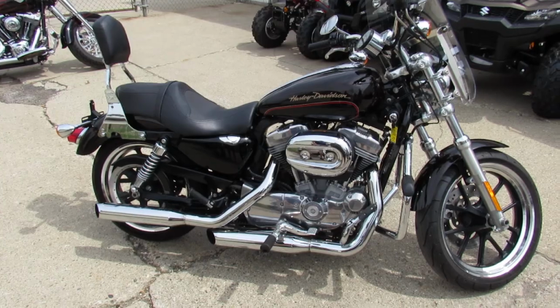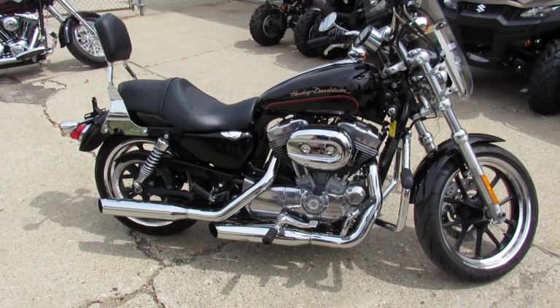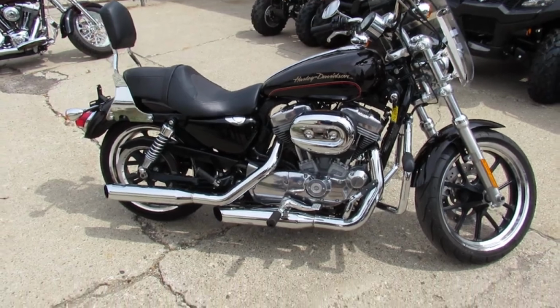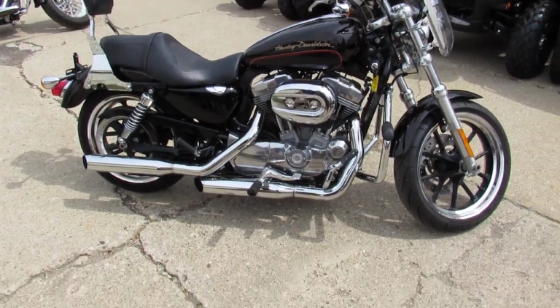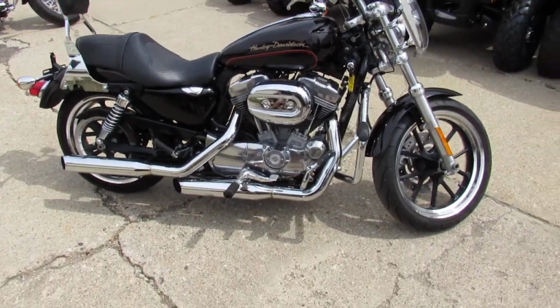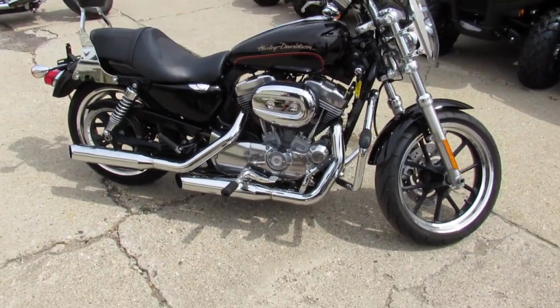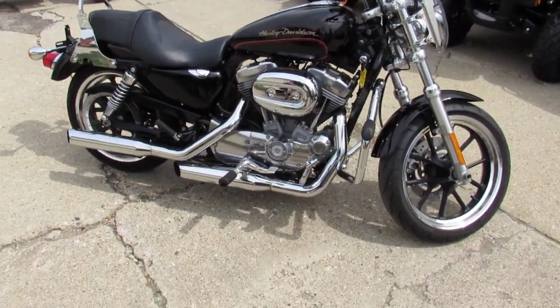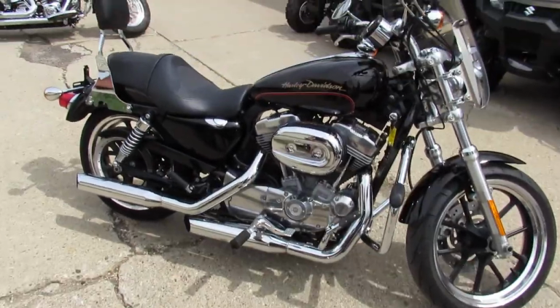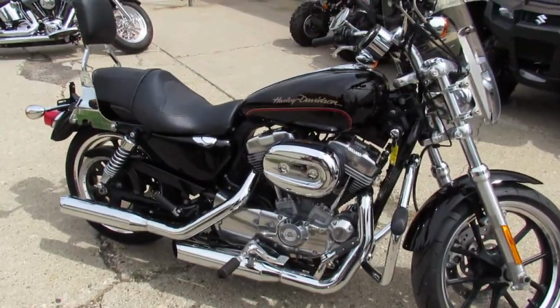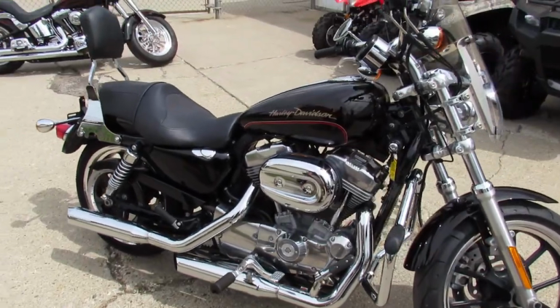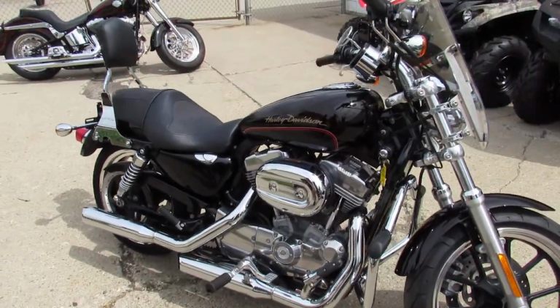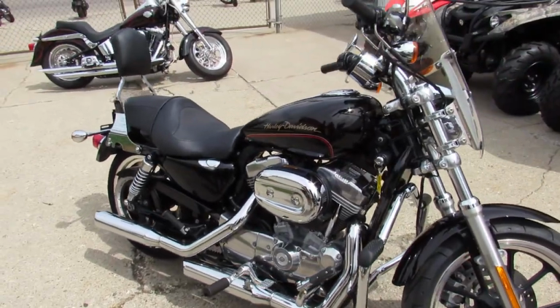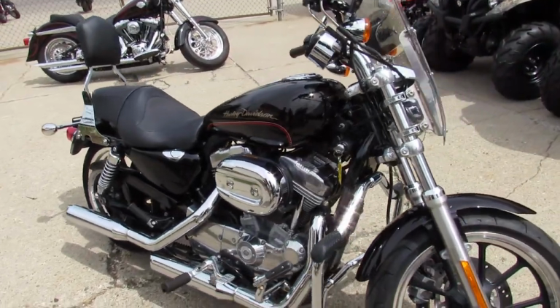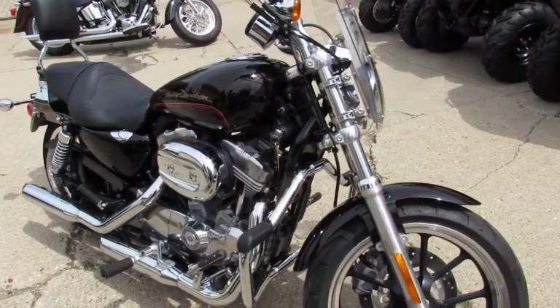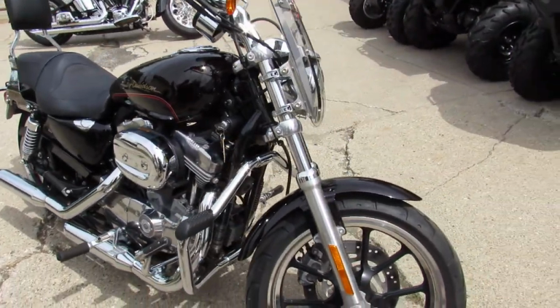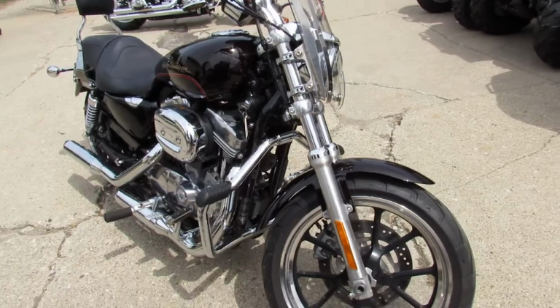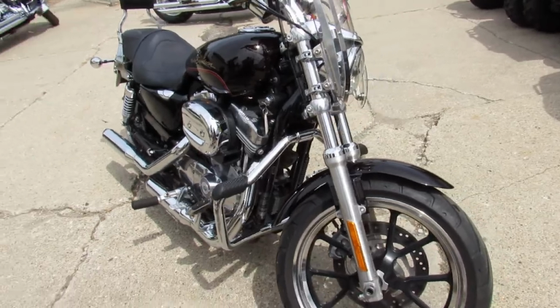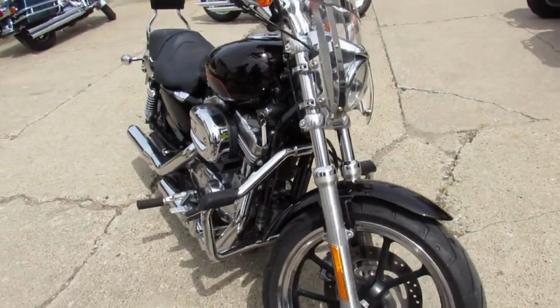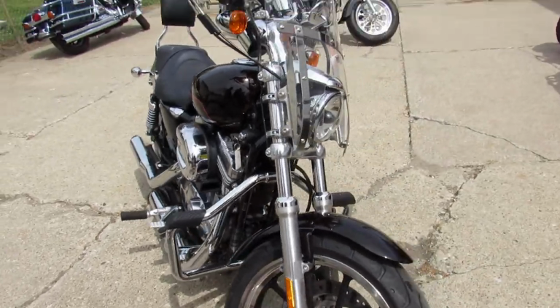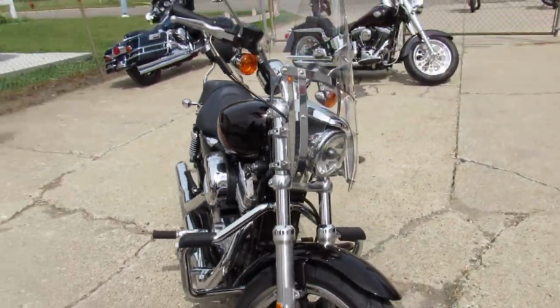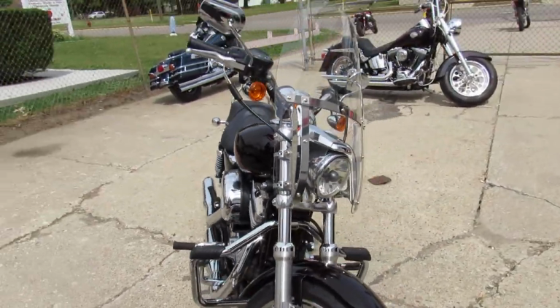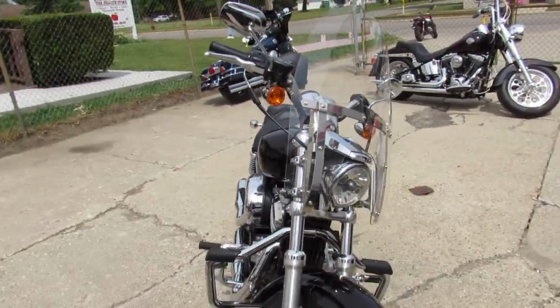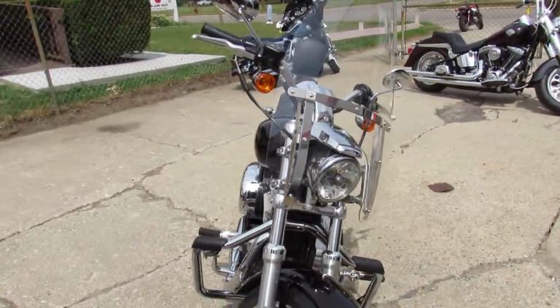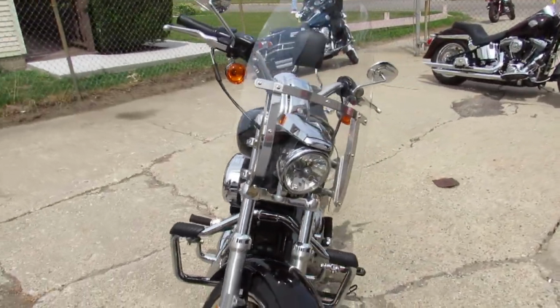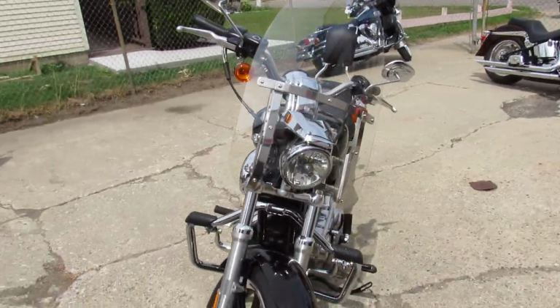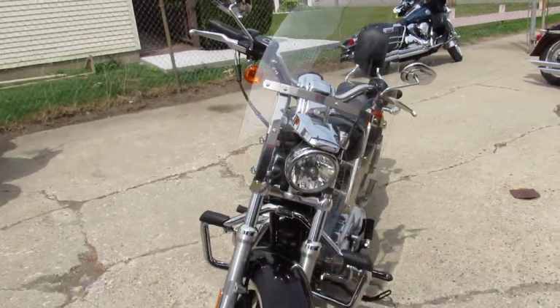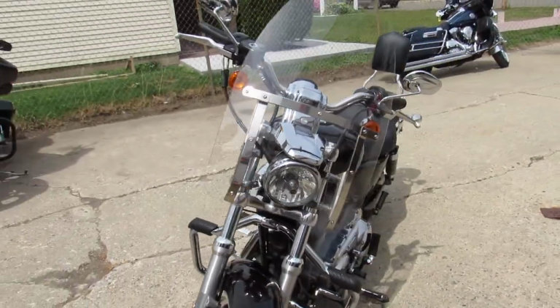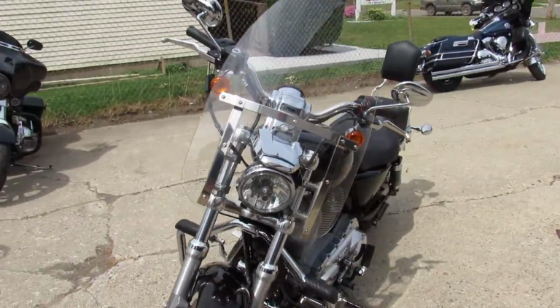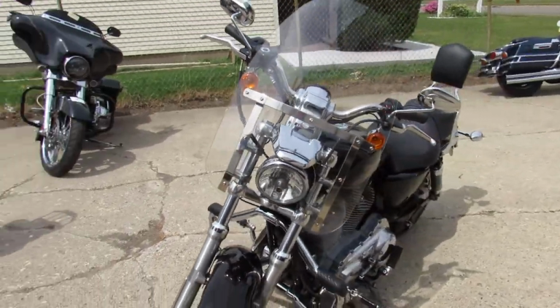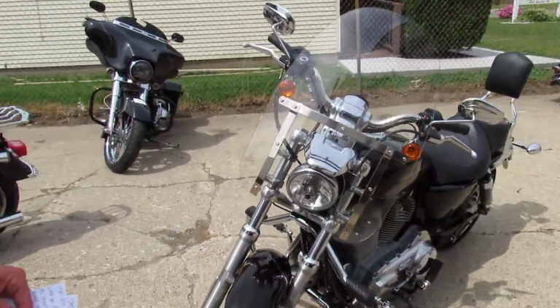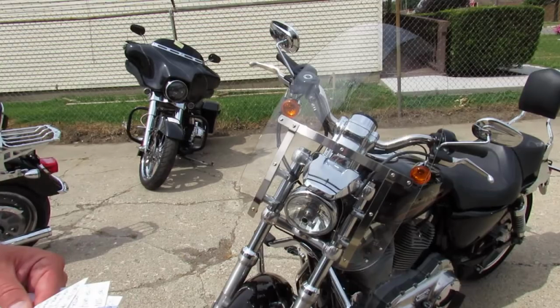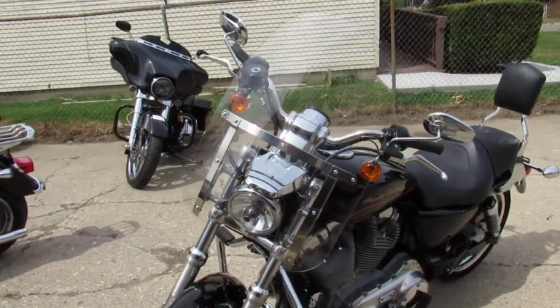It's used Harley-Davidson headquarters here at Proof of Power Sports. We've got over 350 used Harleys, over 550 used bikes. Guaranteed financing, out-of-state financing, nationwide shipping.